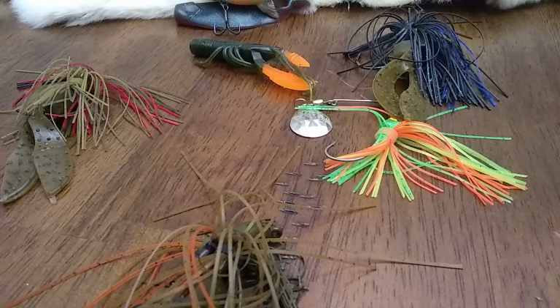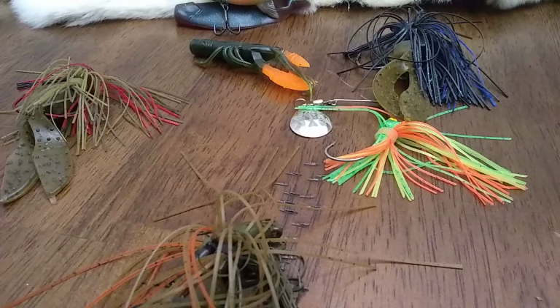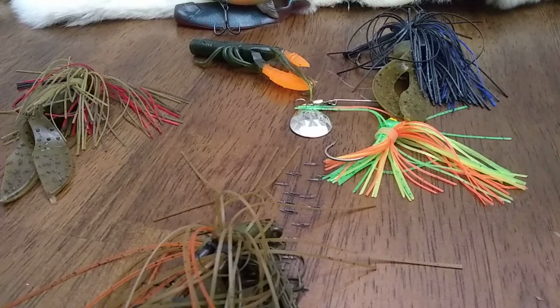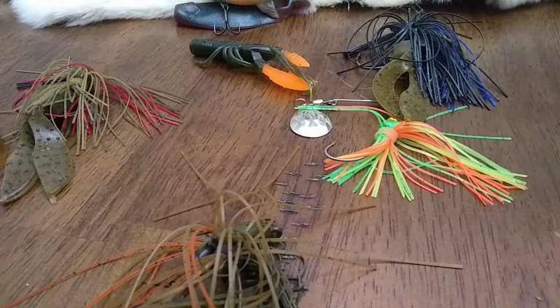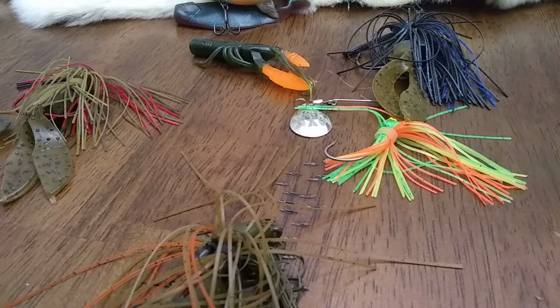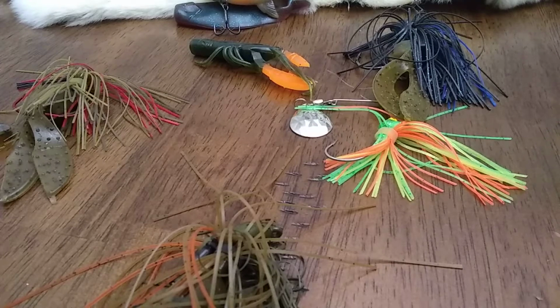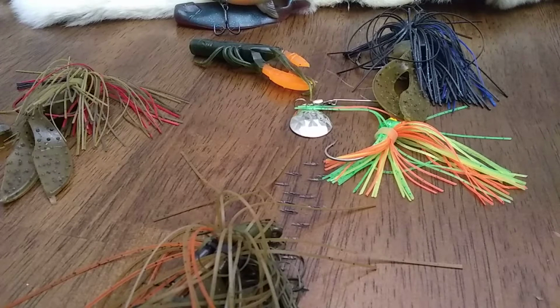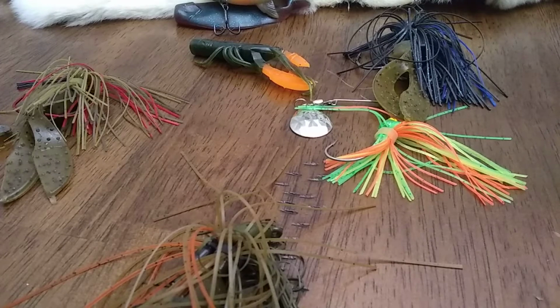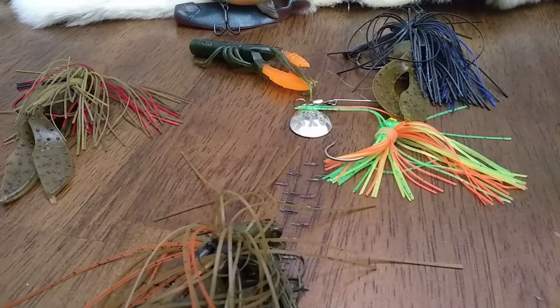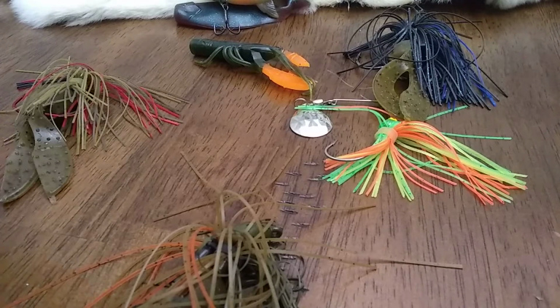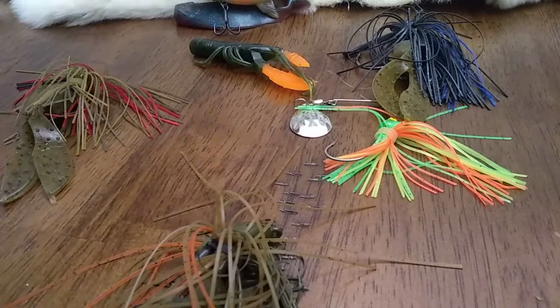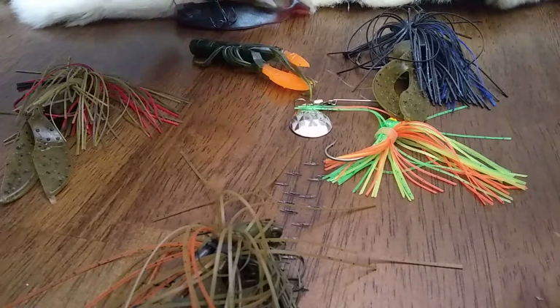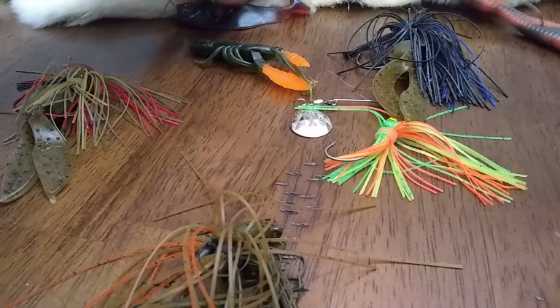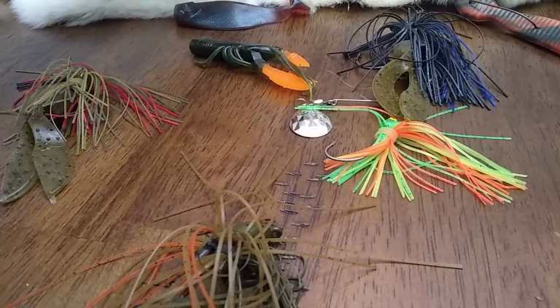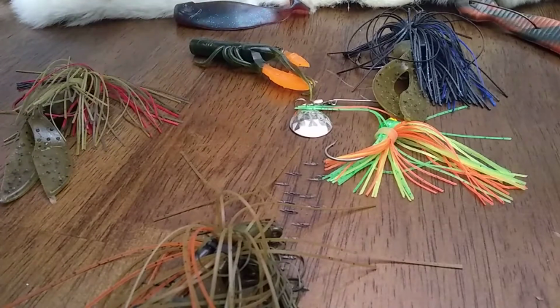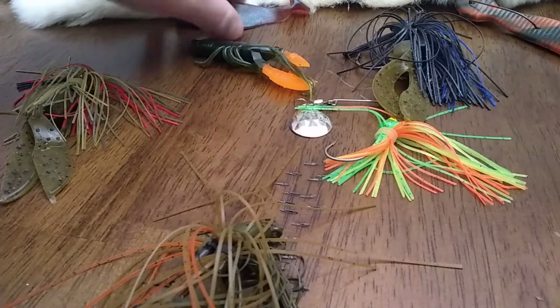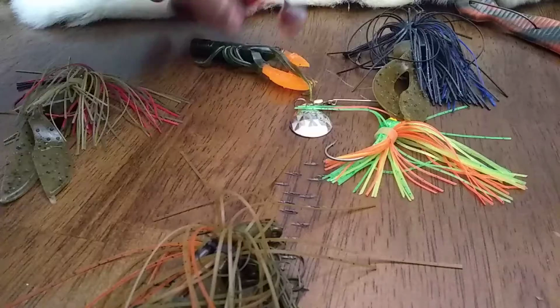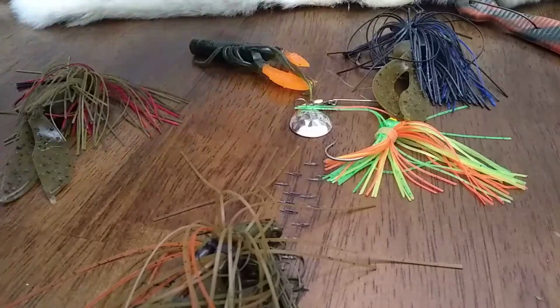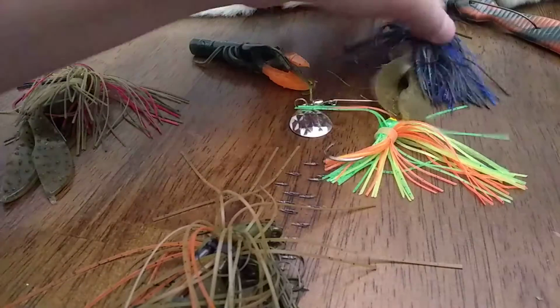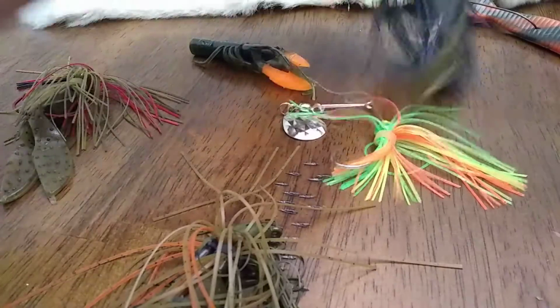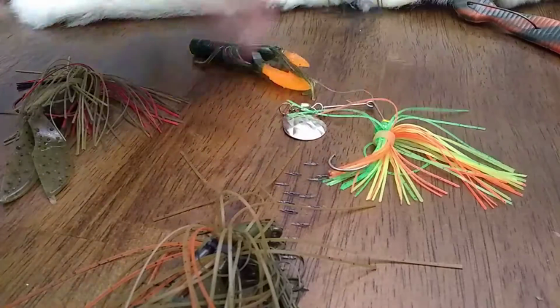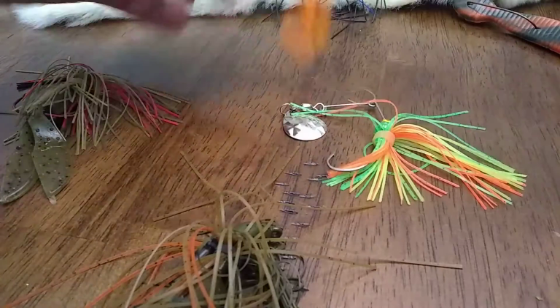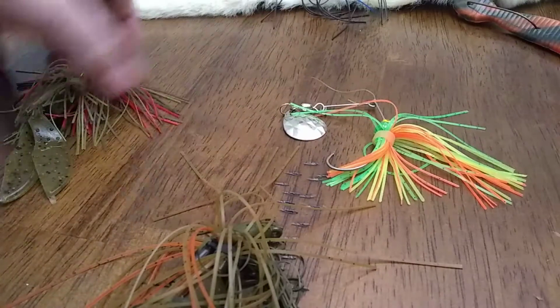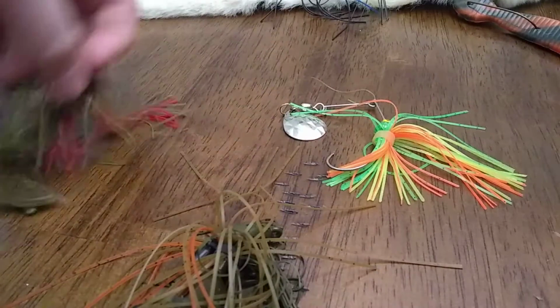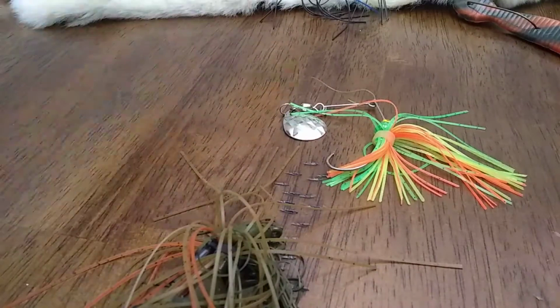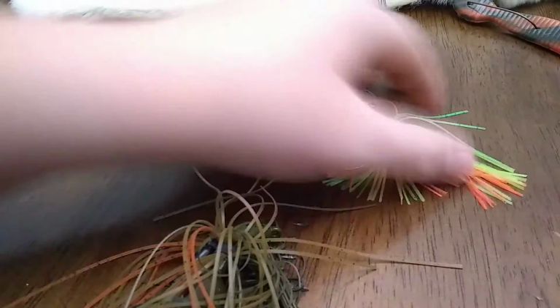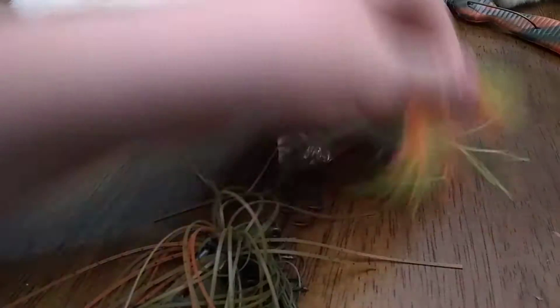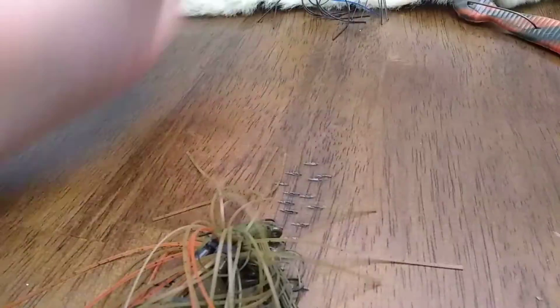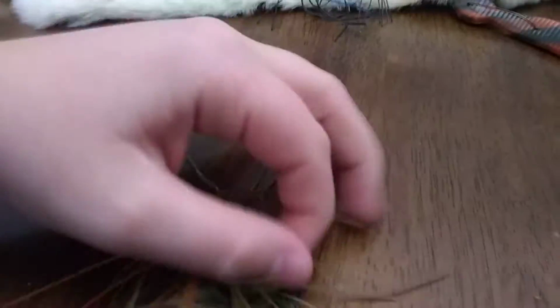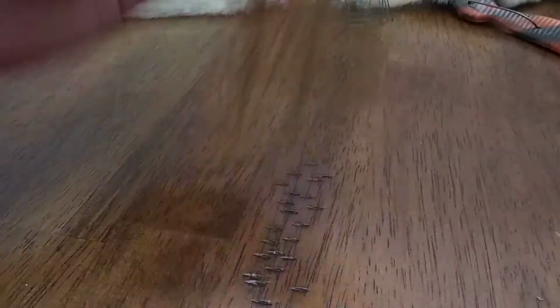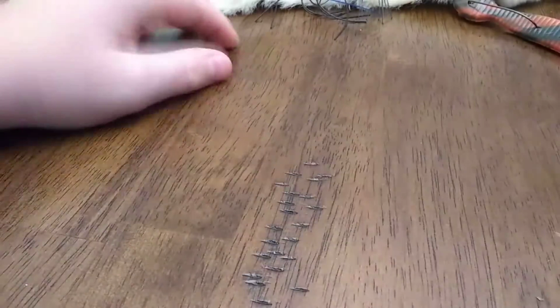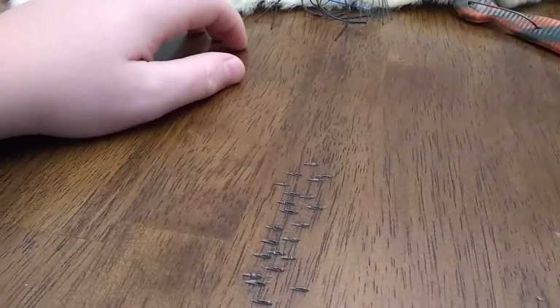Hey everybody, I'm back here. Today I'm going to show you some fall bass techniques to catch largemouth, maybe smallmouth, I don't know.